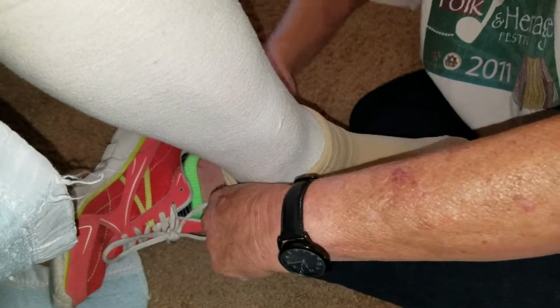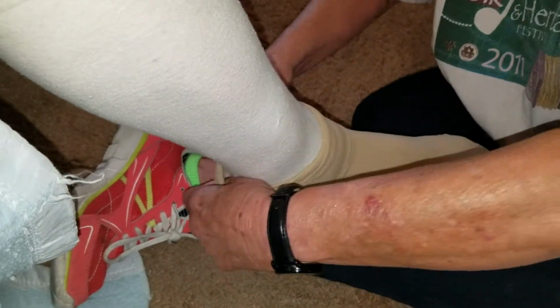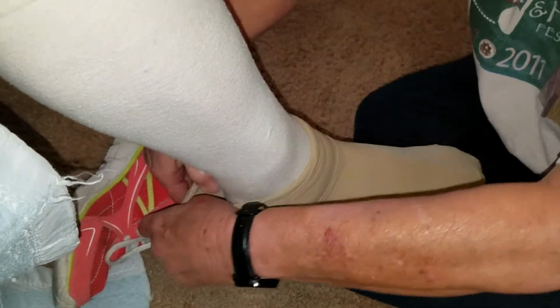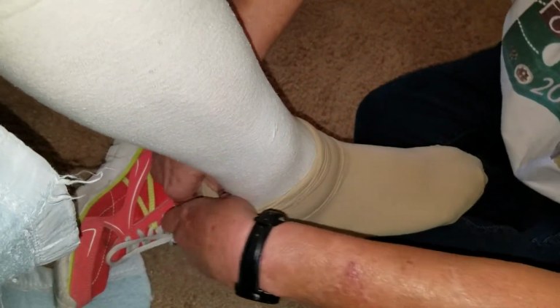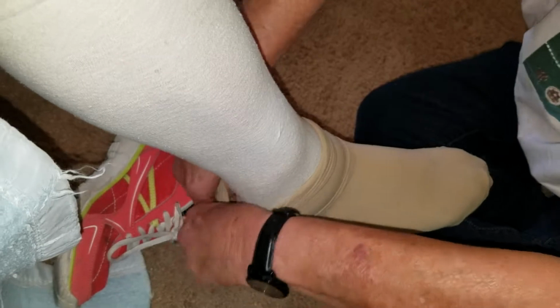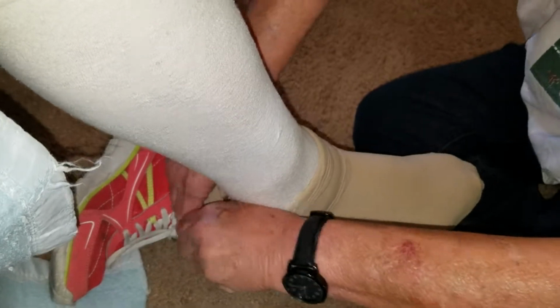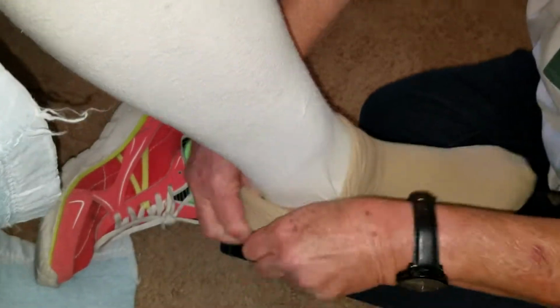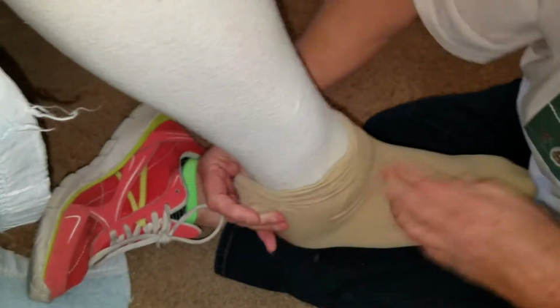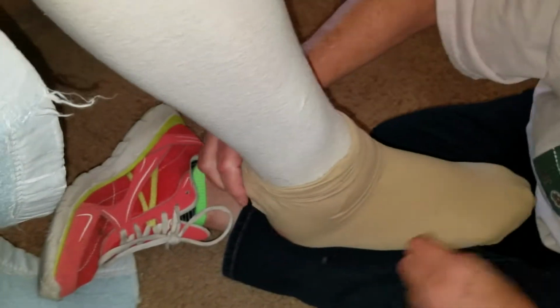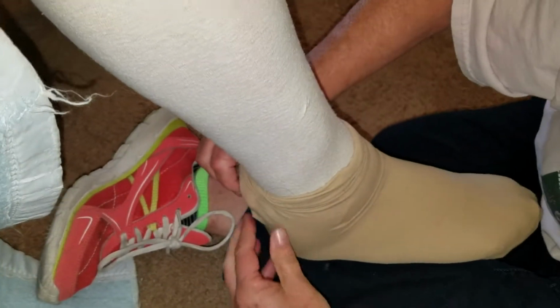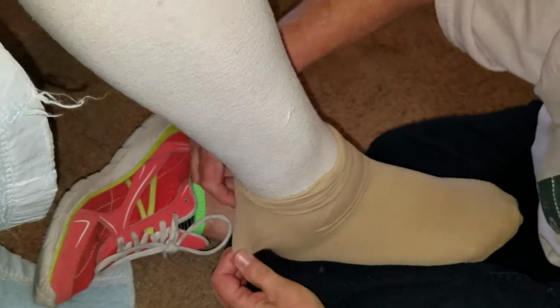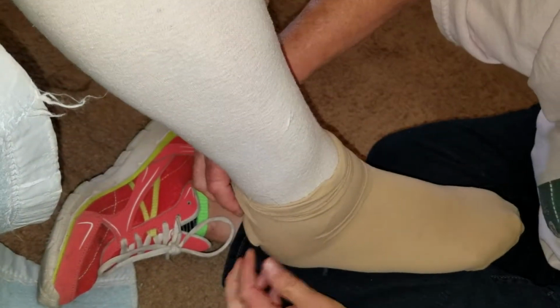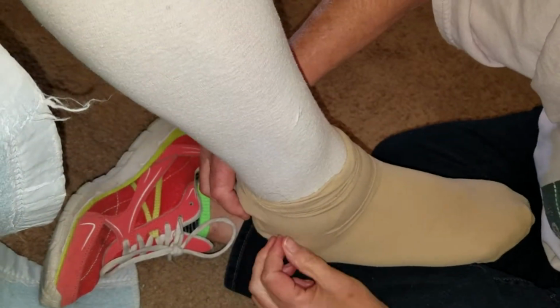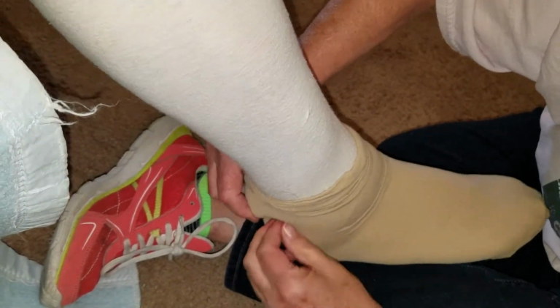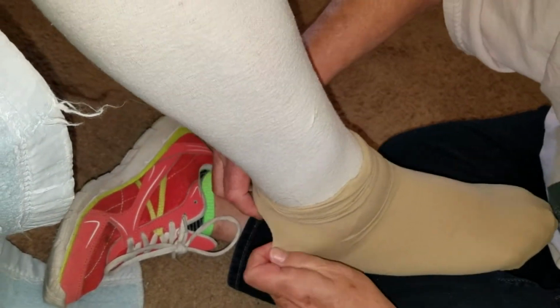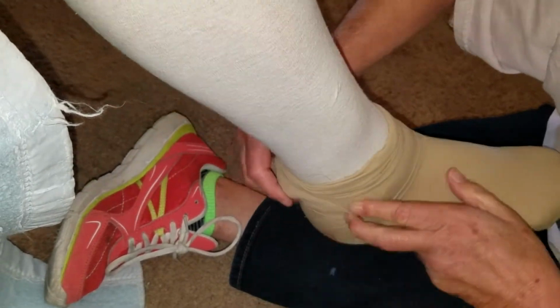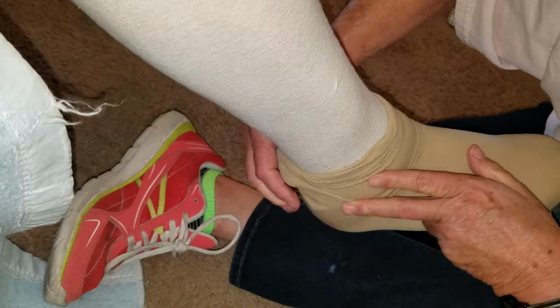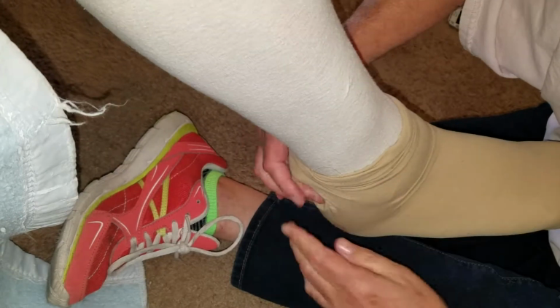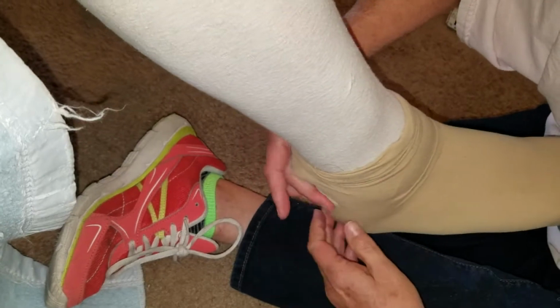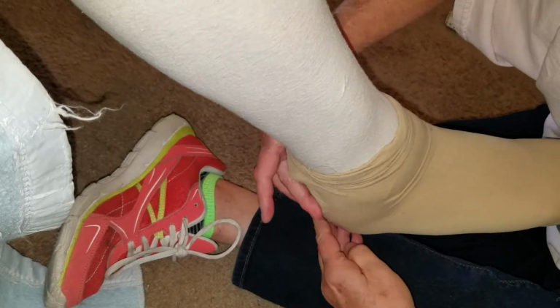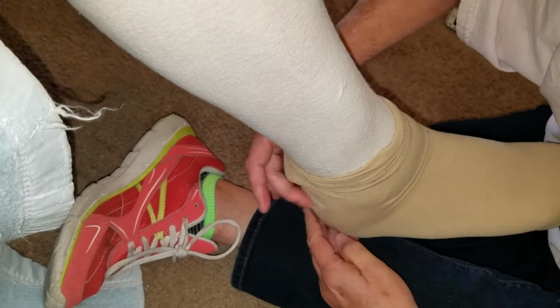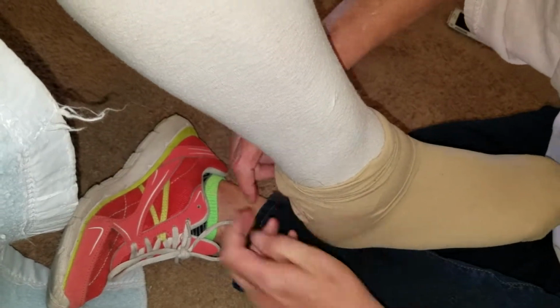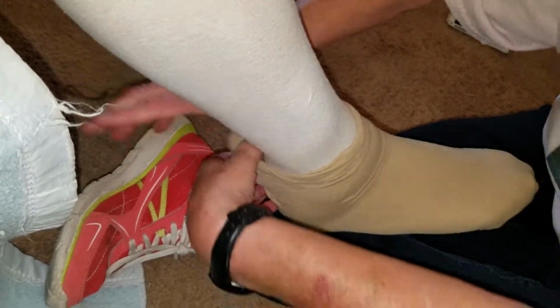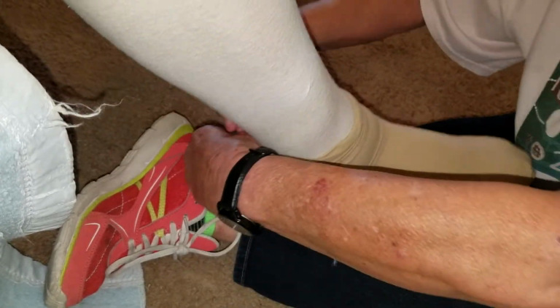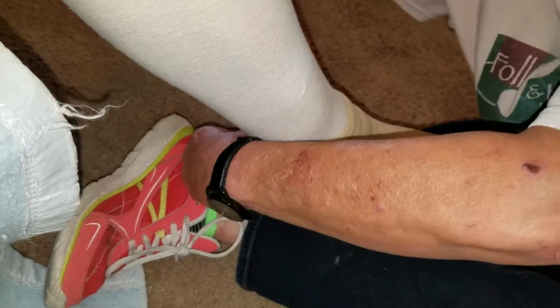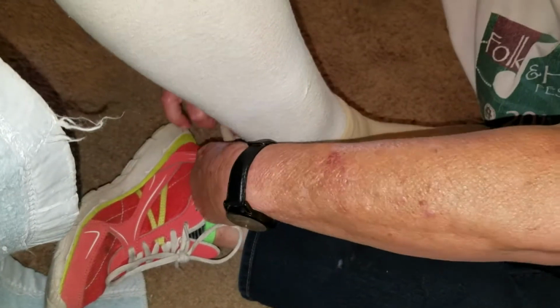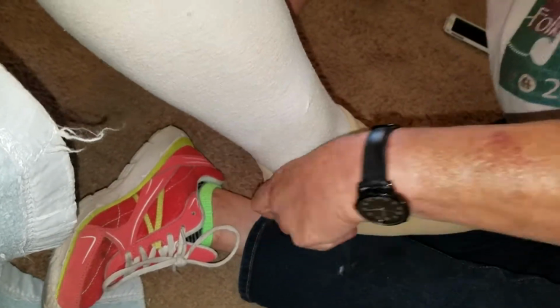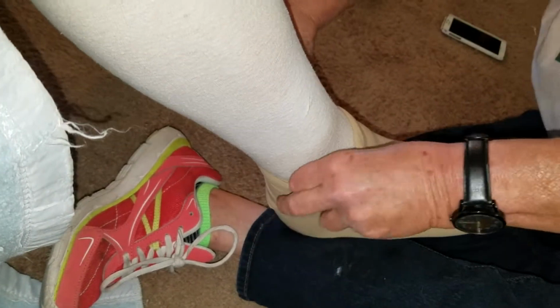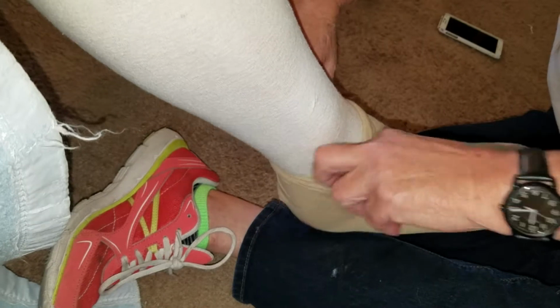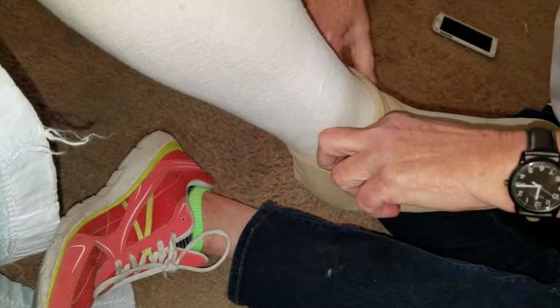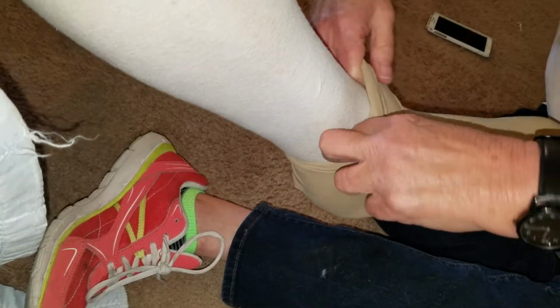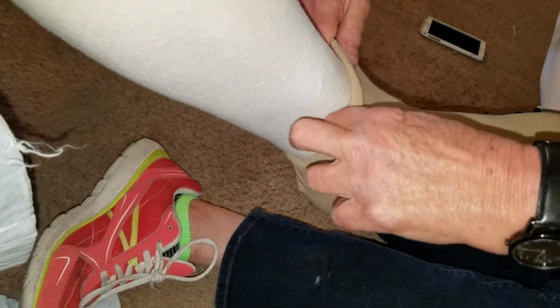Tobey likes the heel part quite a bit above her actual heel. So it's usually right up in here that she likes it. Why is that? It feels right — that's where it feels good to her.